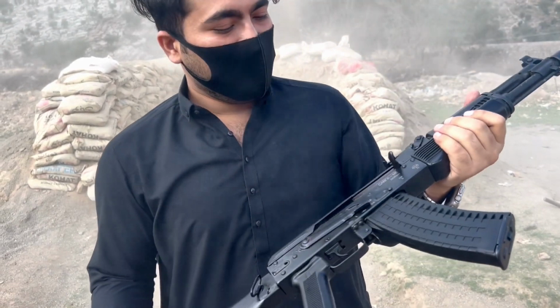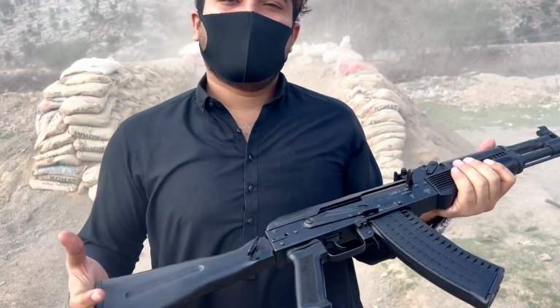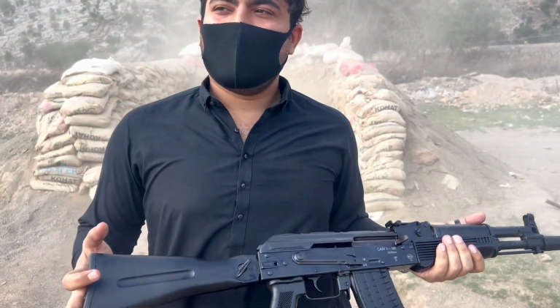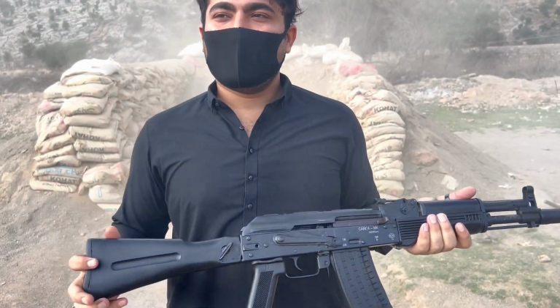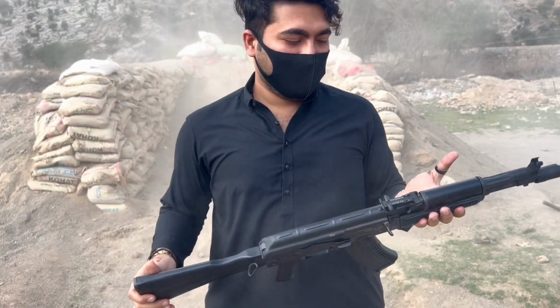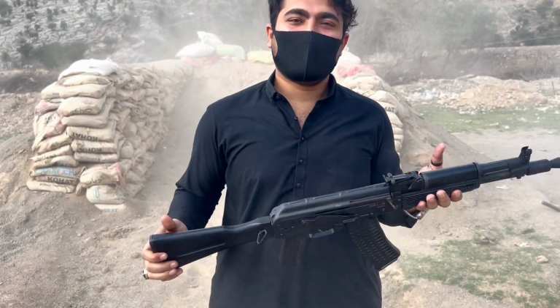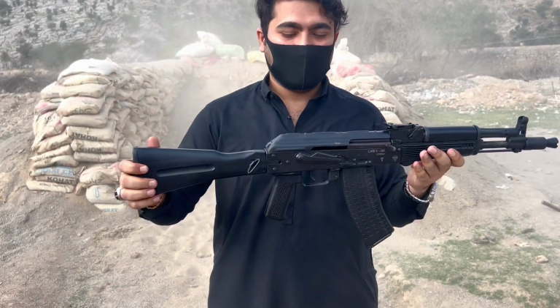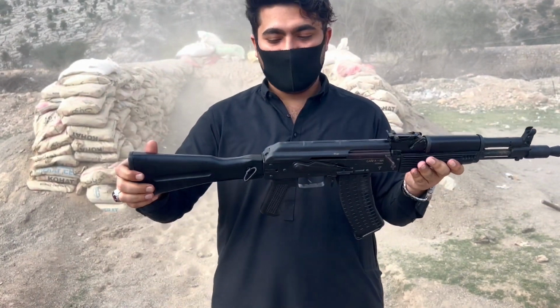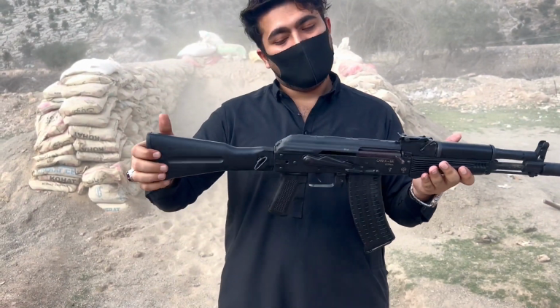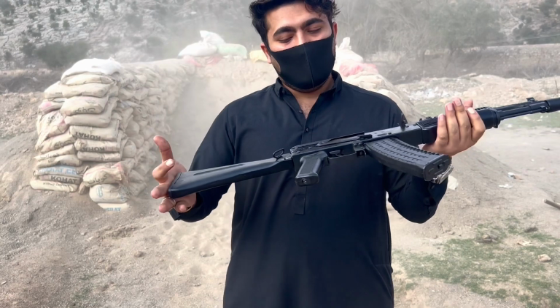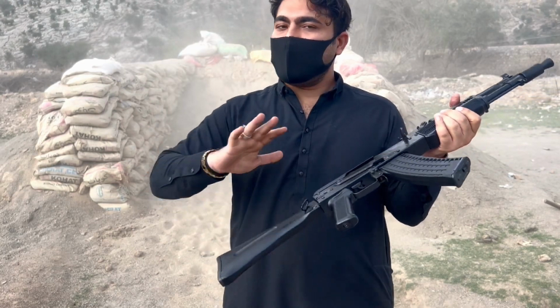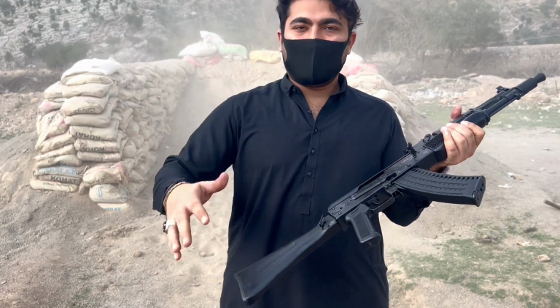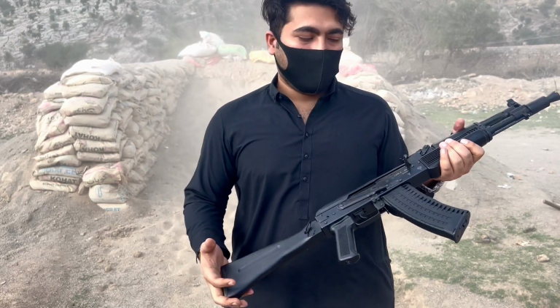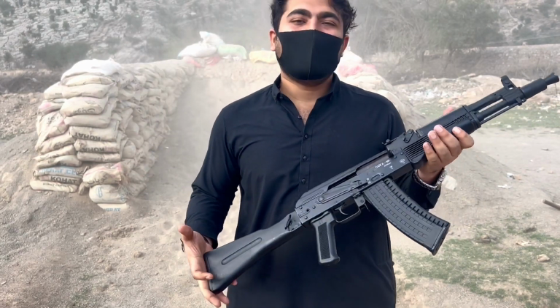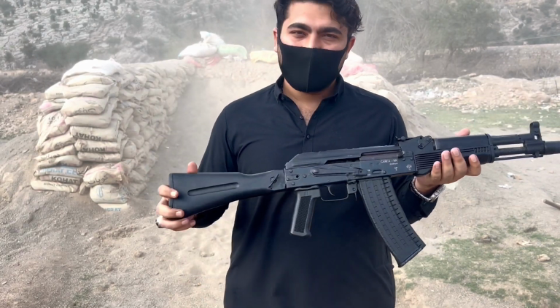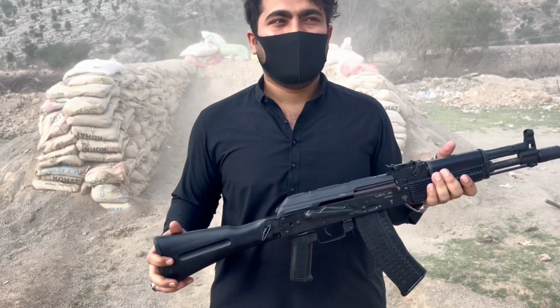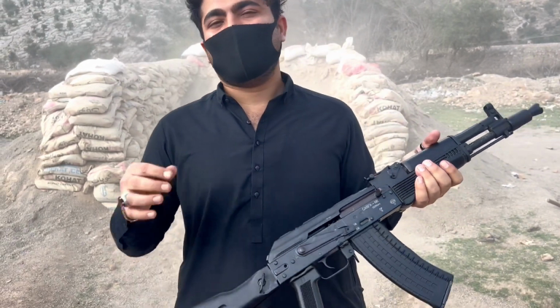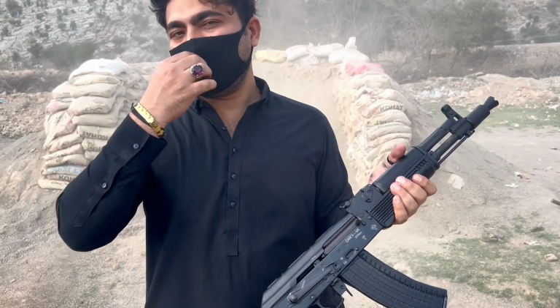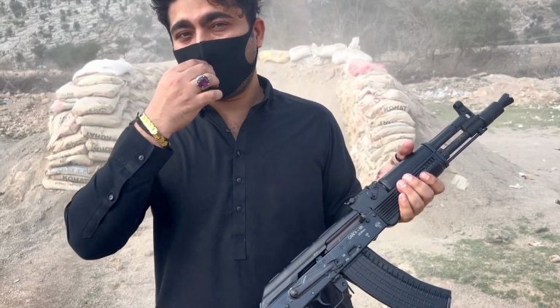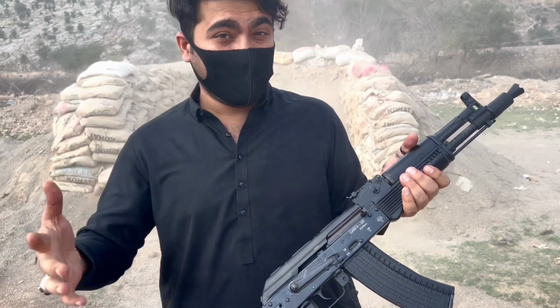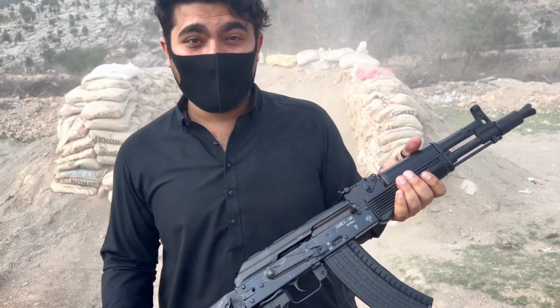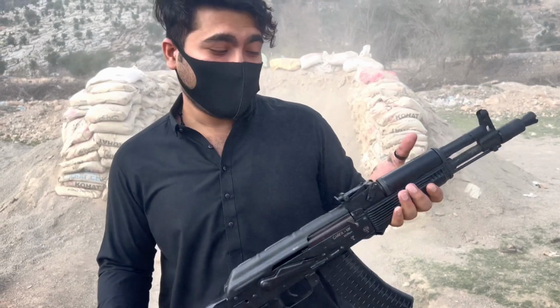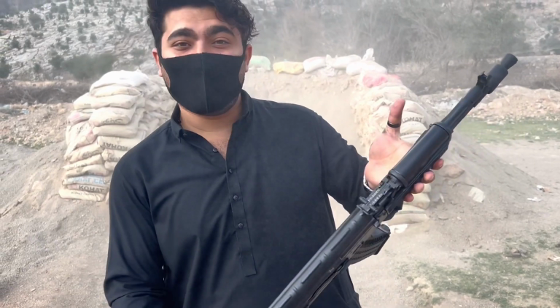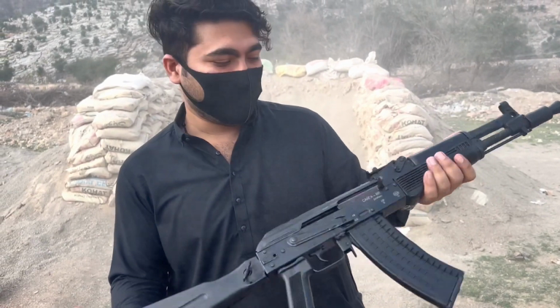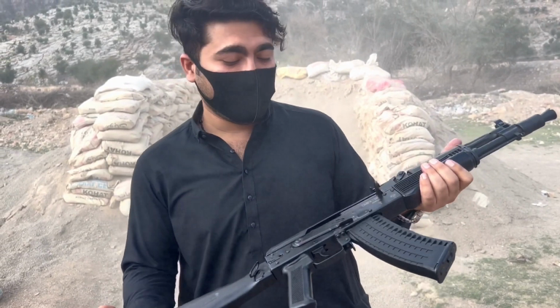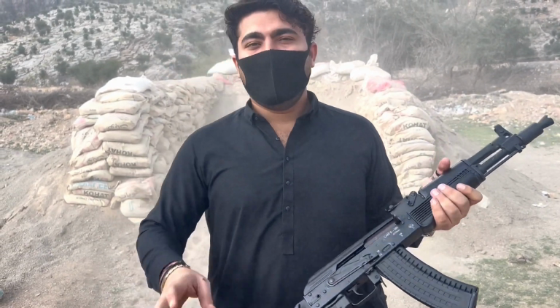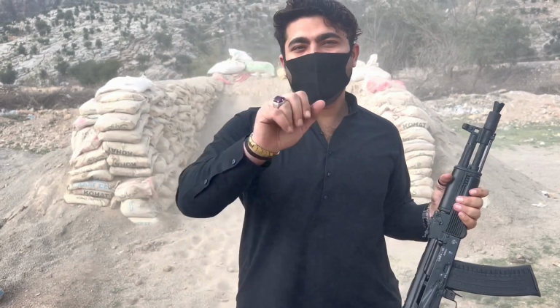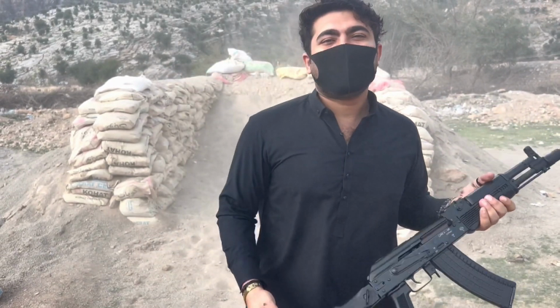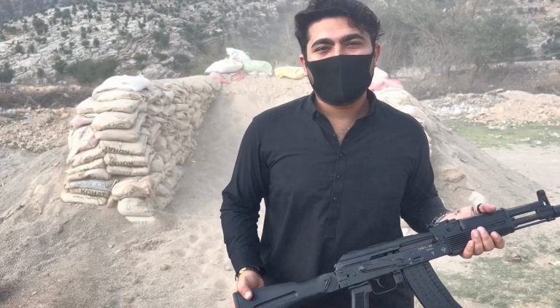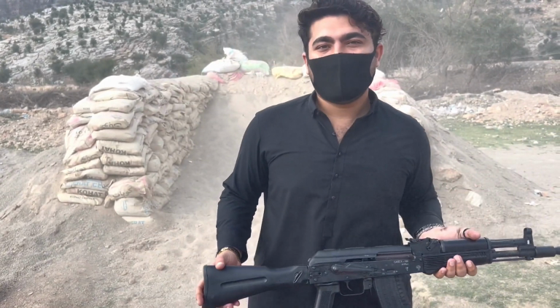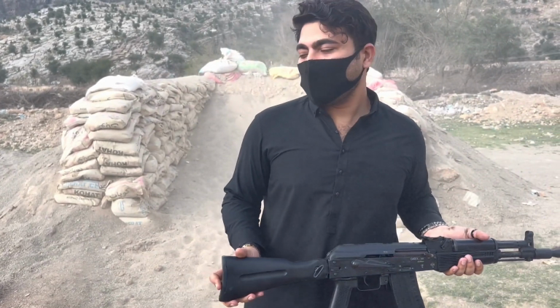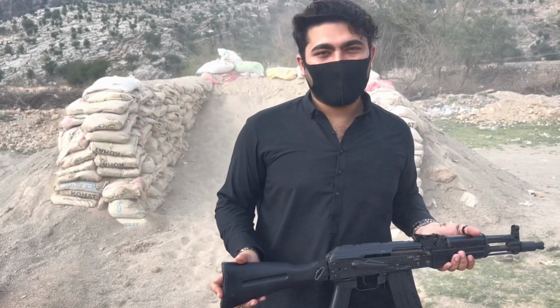I have told you about it — it is 4140 material. This is a lifetime guarantee. There are license holders. So this is the .223 rifle. I have told you about it and we did the test firing.